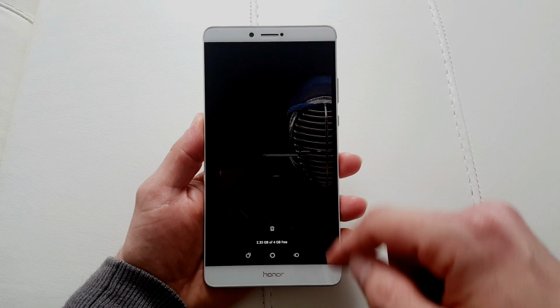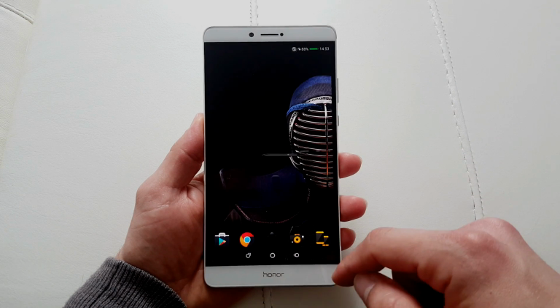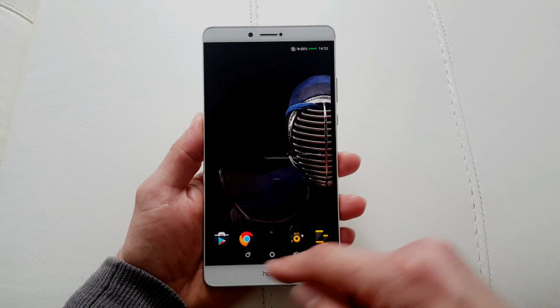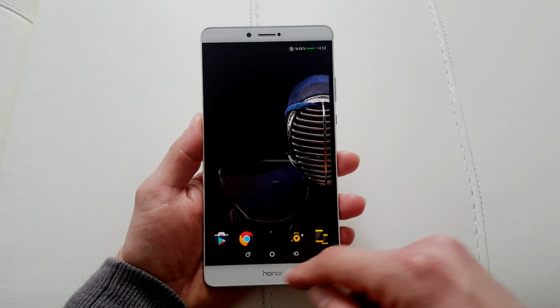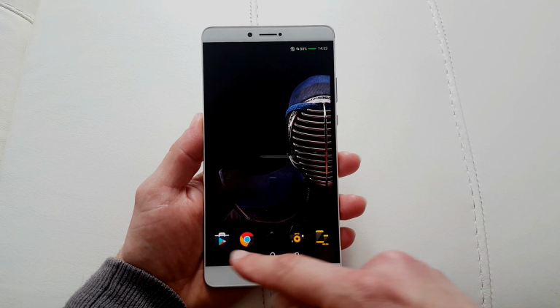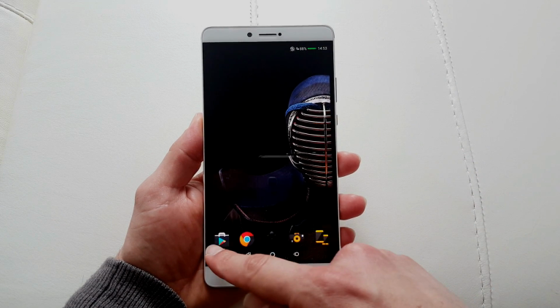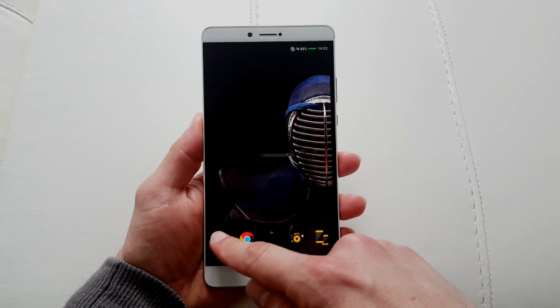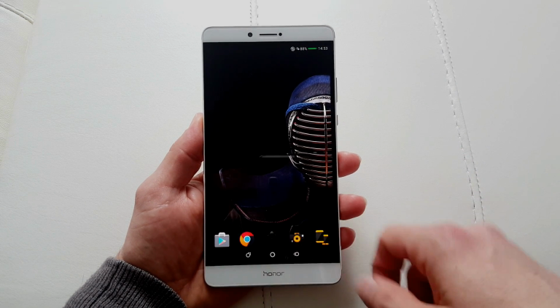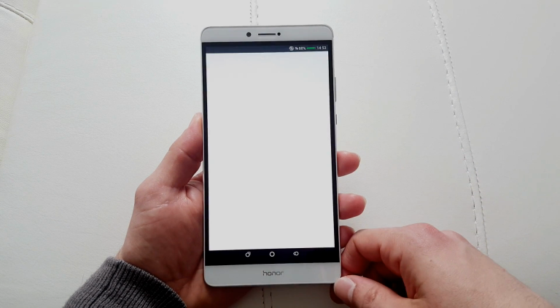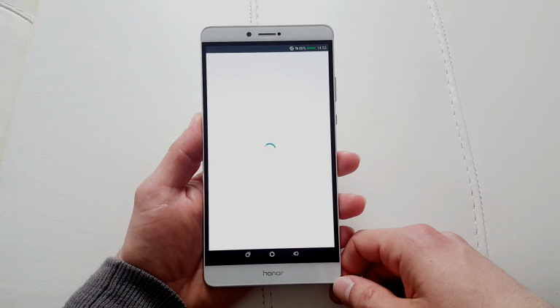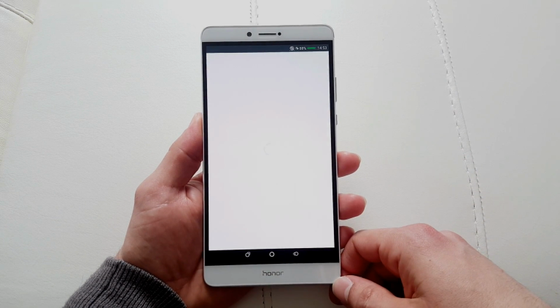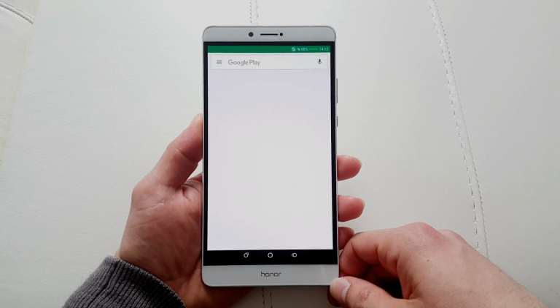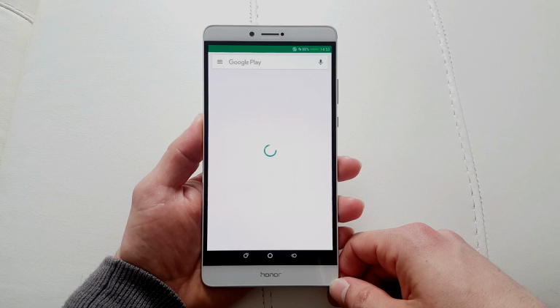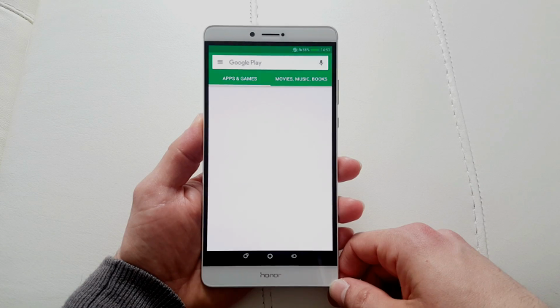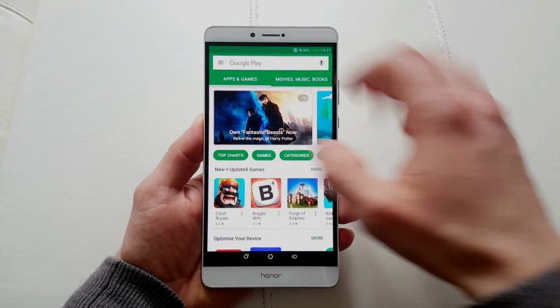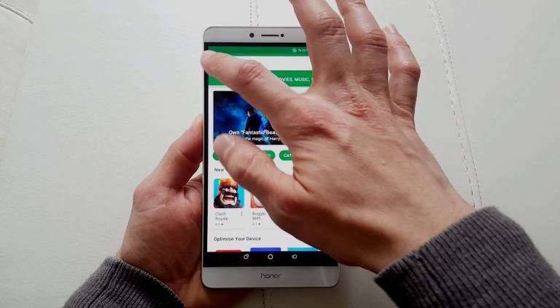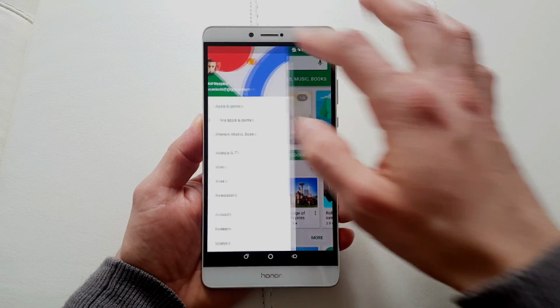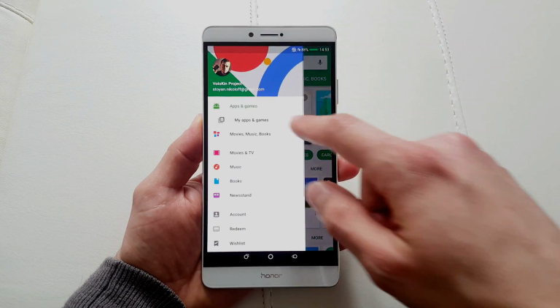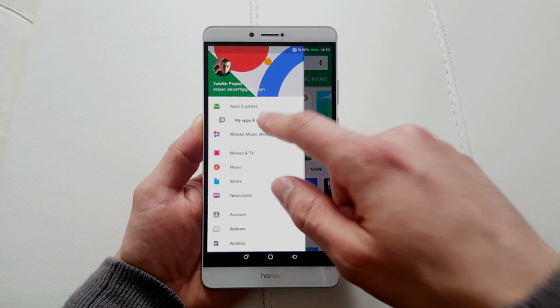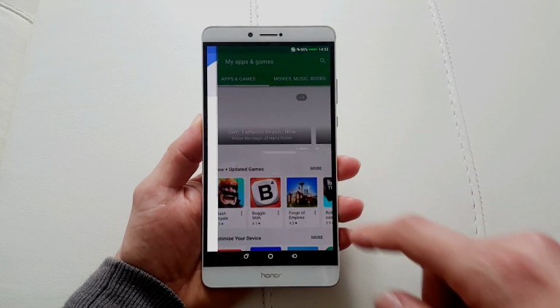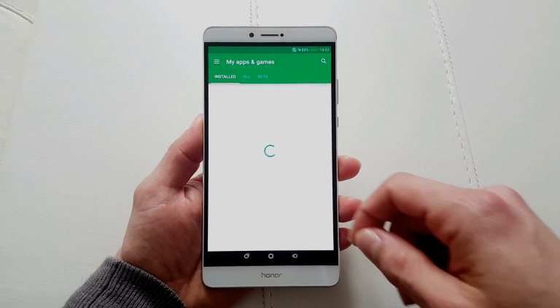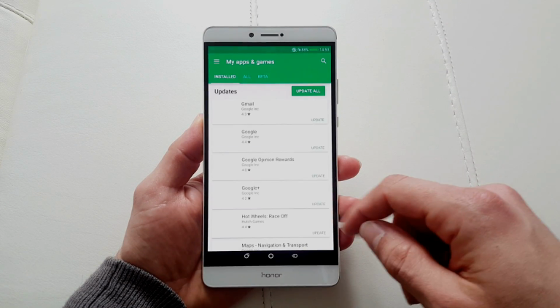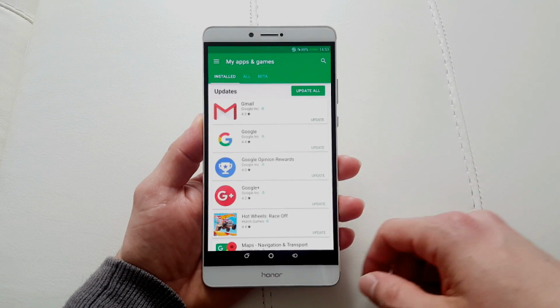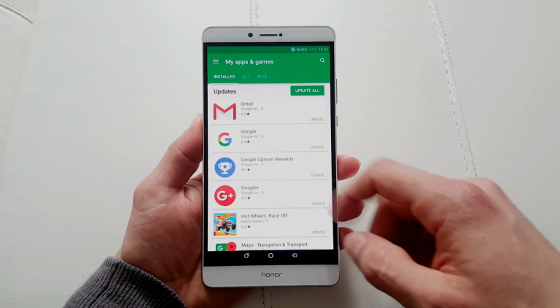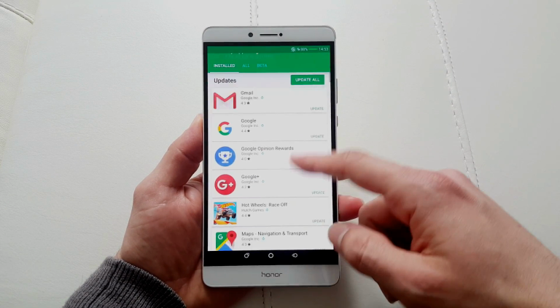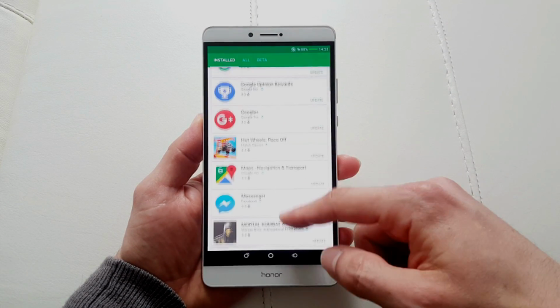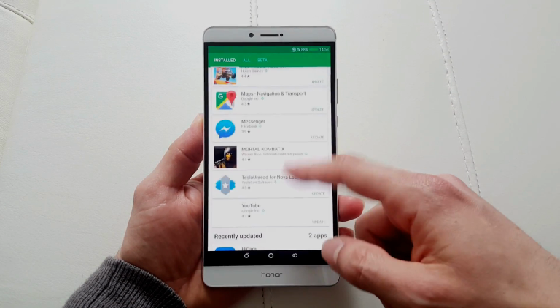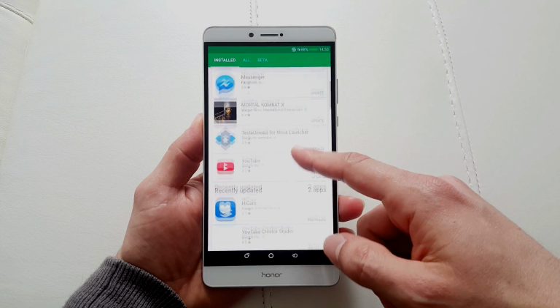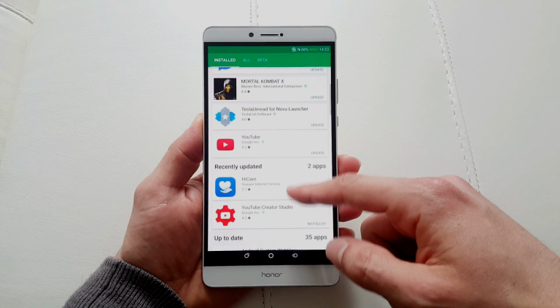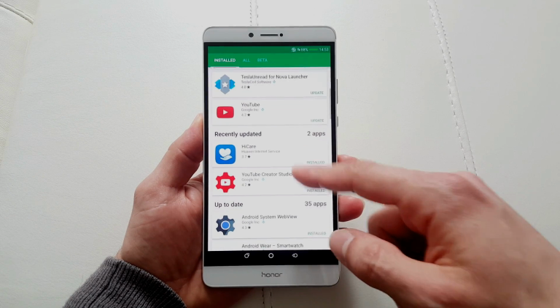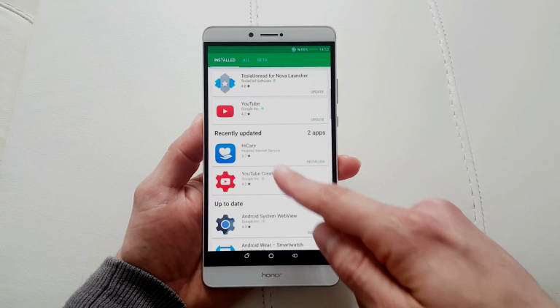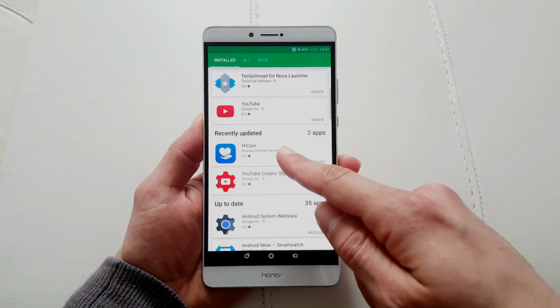To fix that I'm gonna show you what to do. It's very simple but it's not very intuitive. You go to the Play Store, you open up your apps, and you need this app over here — HiCare.